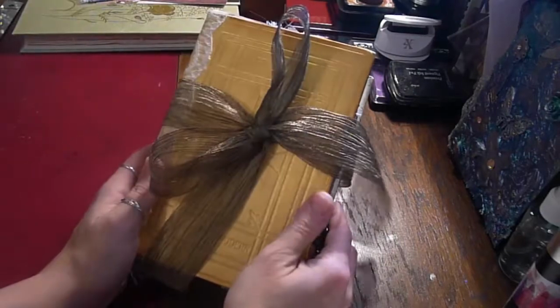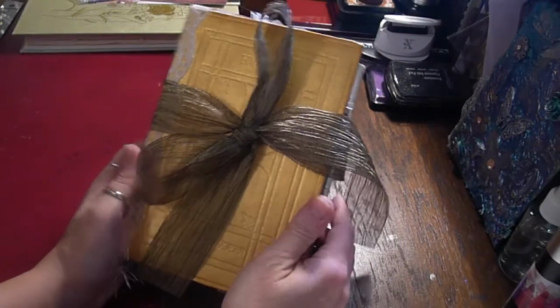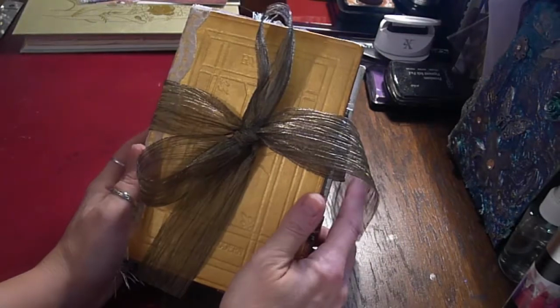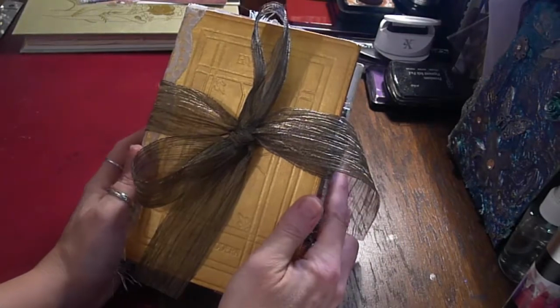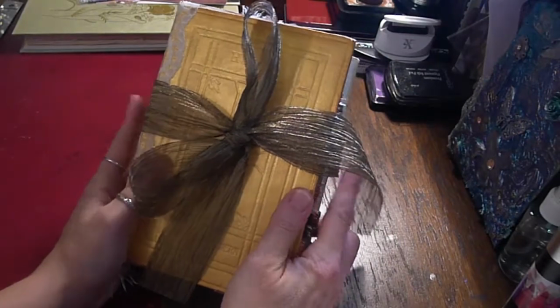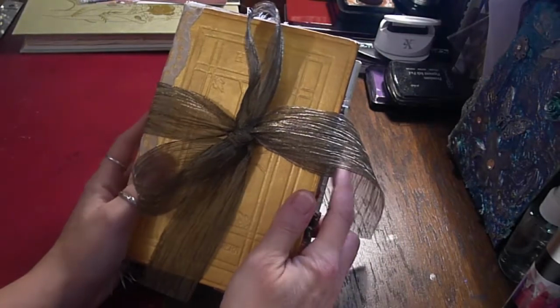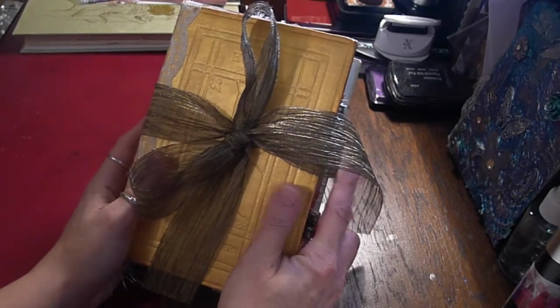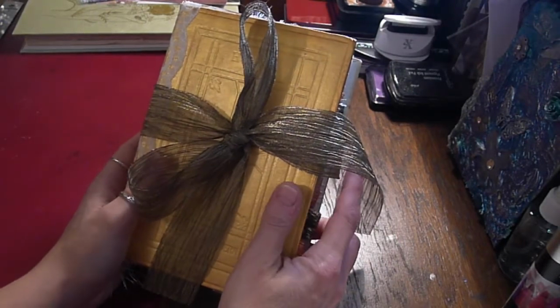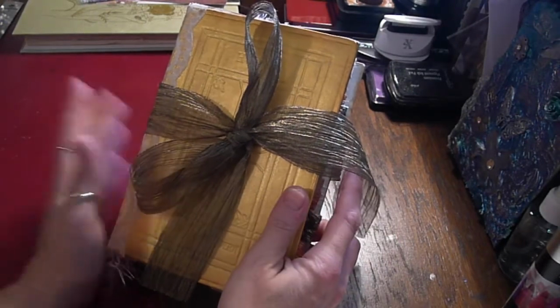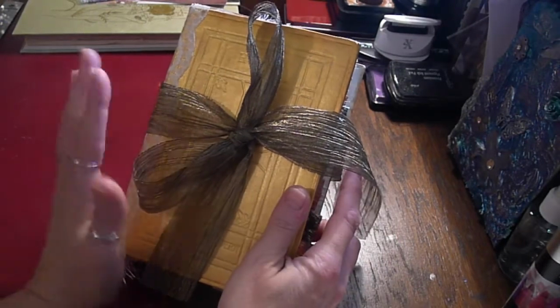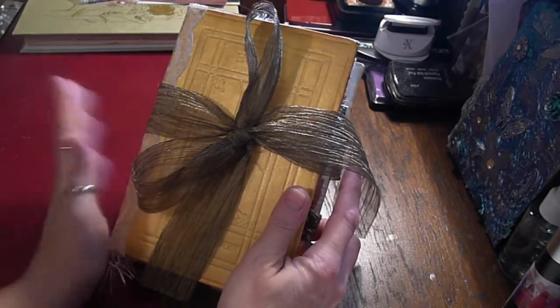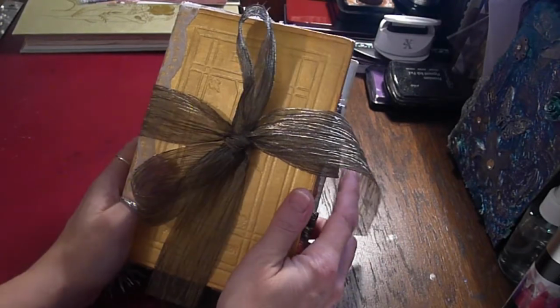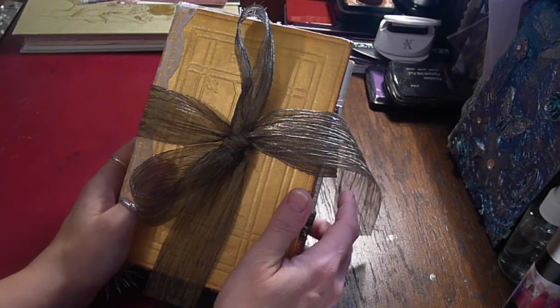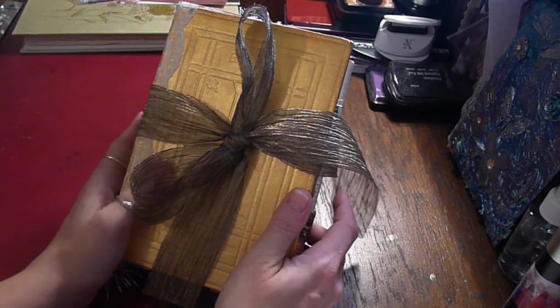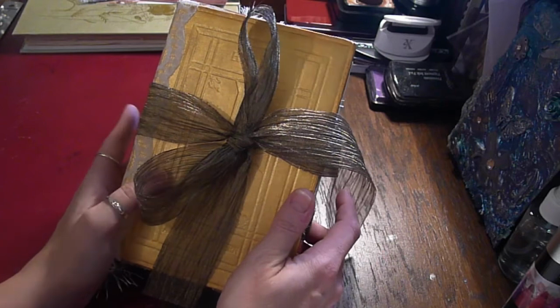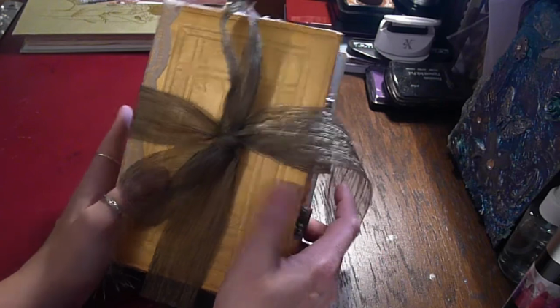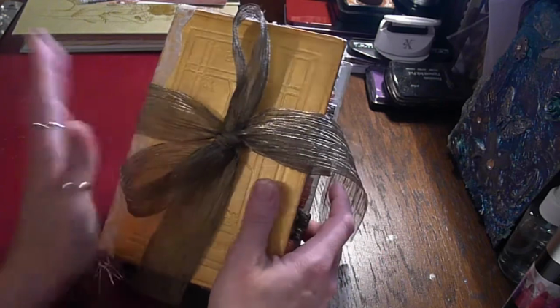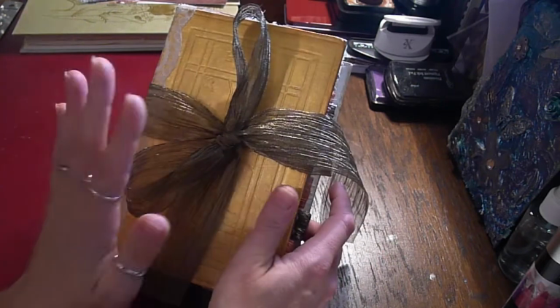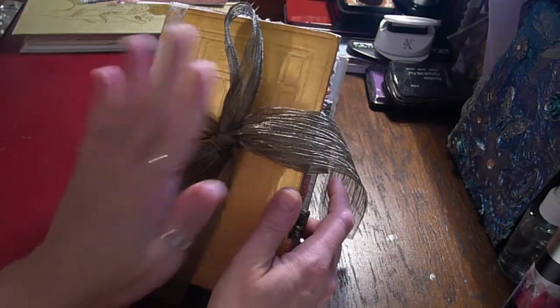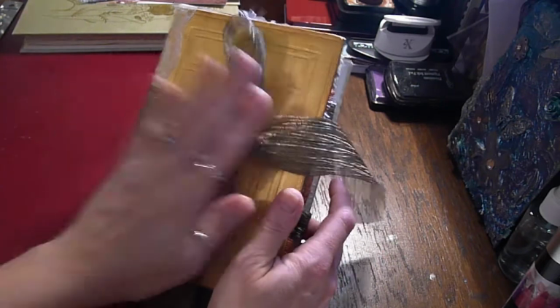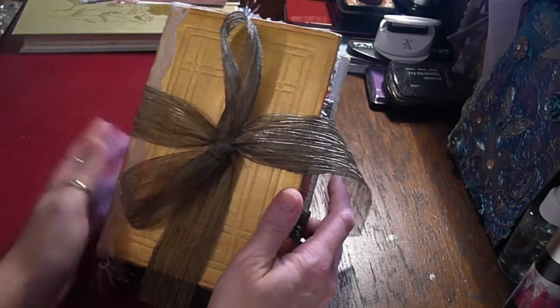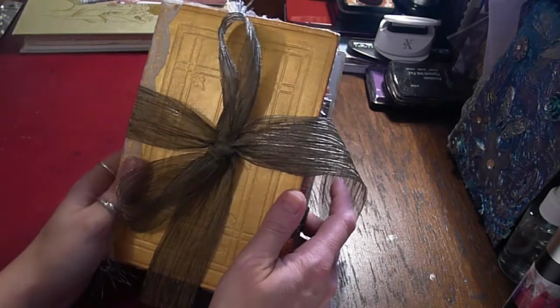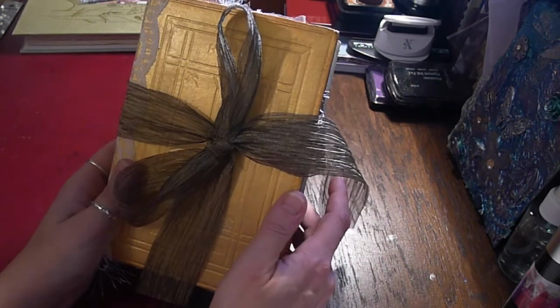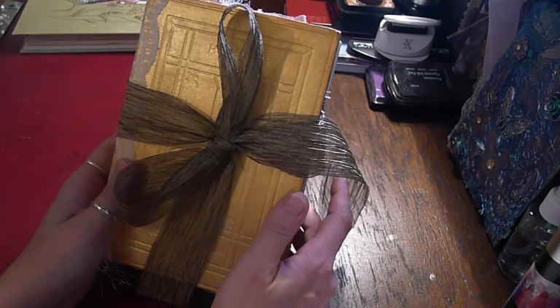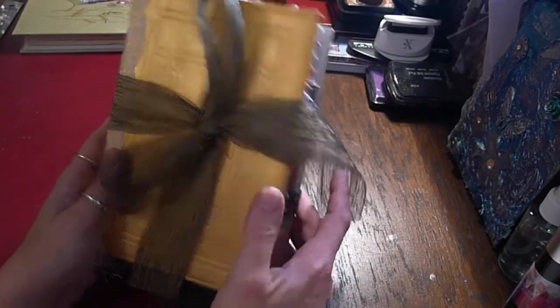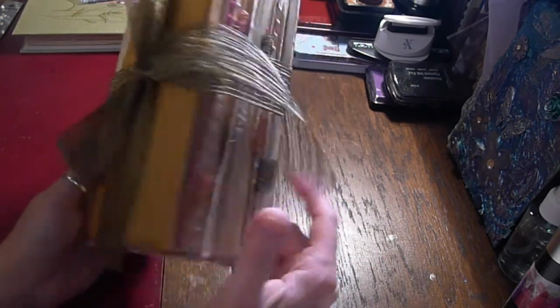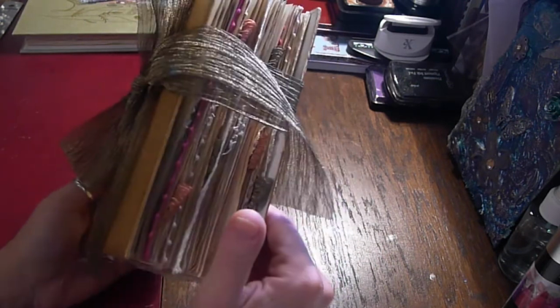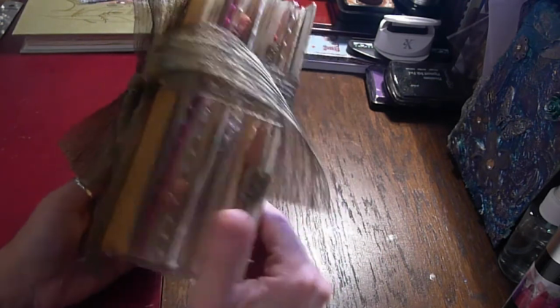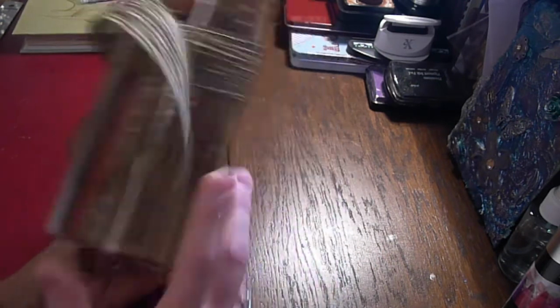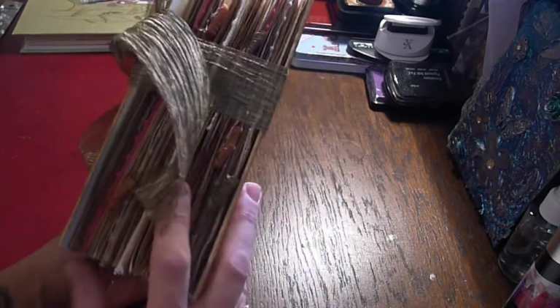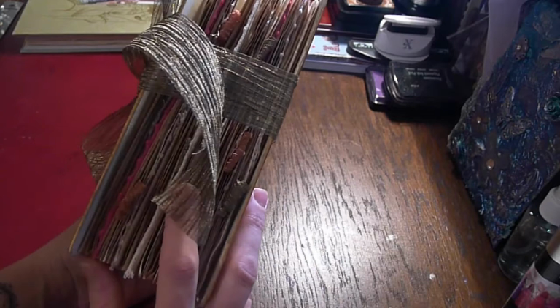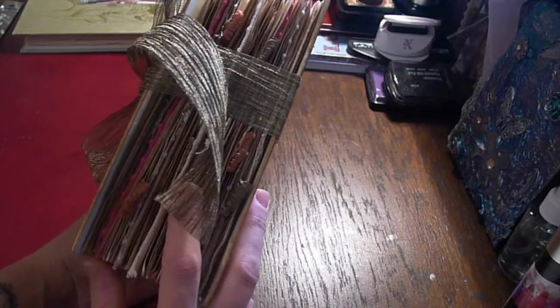Hello, this is already my second attempt at this video. I'd like to share the first prayer journal that I've made with you.